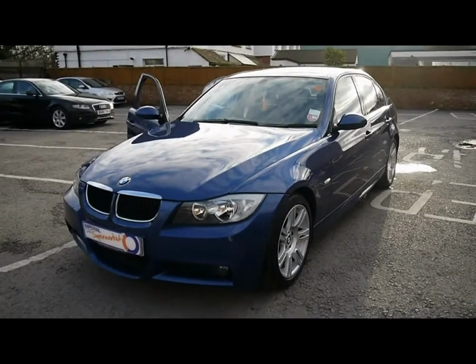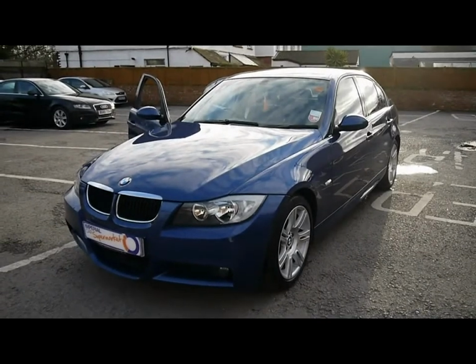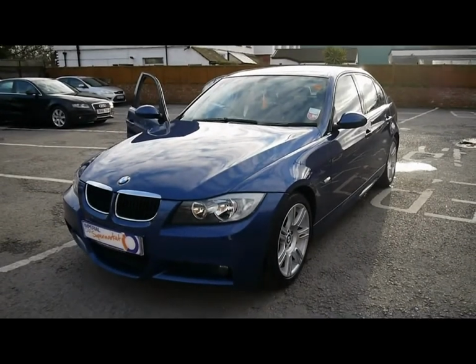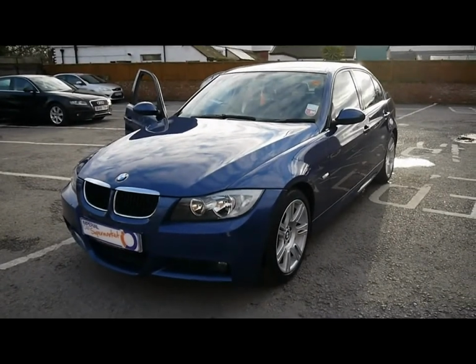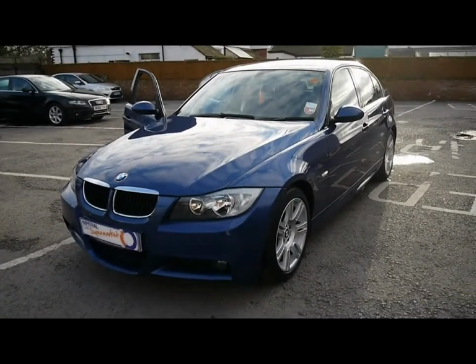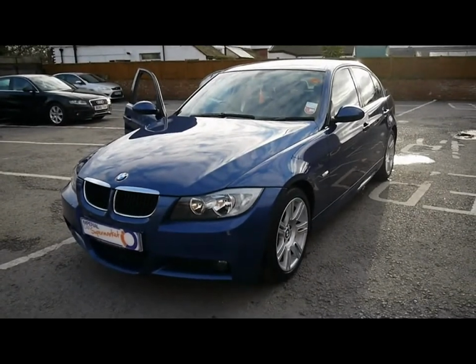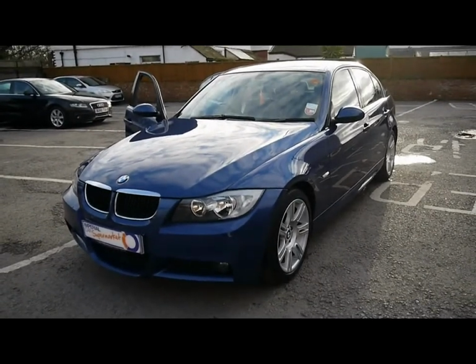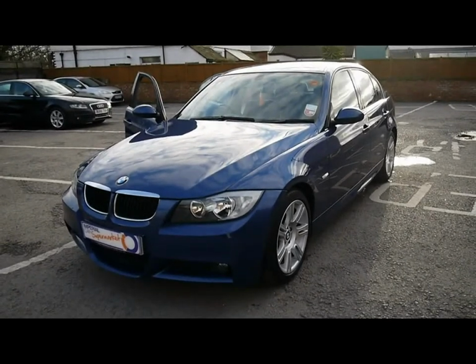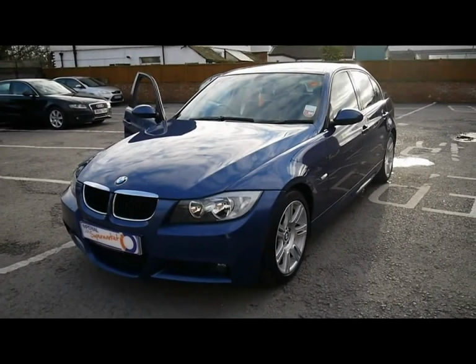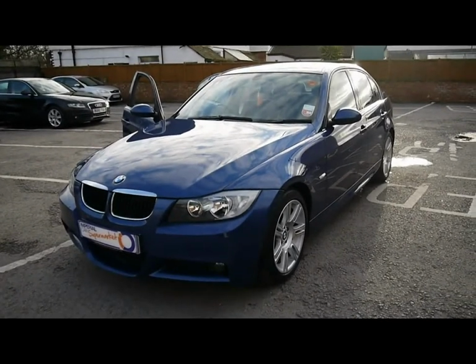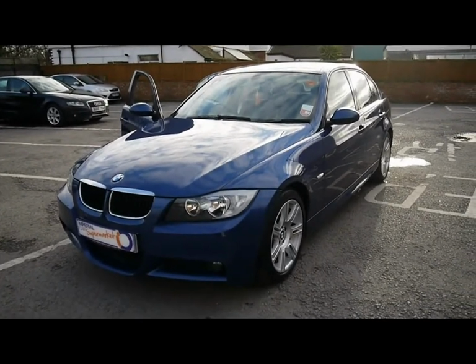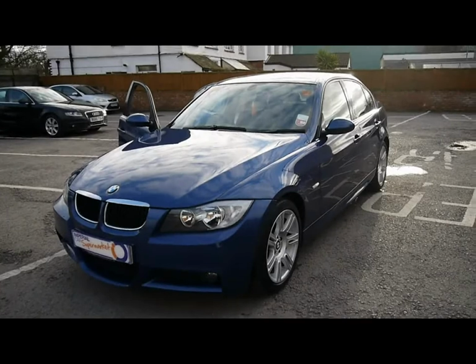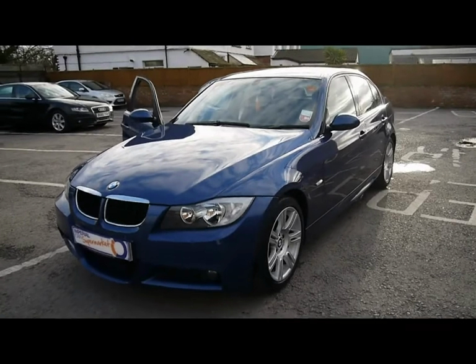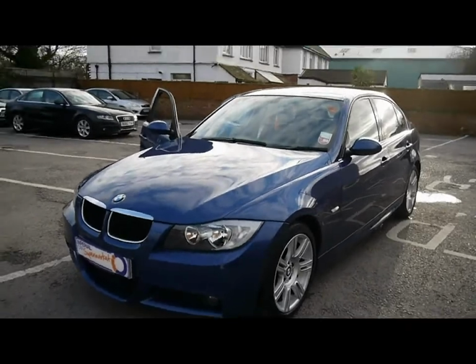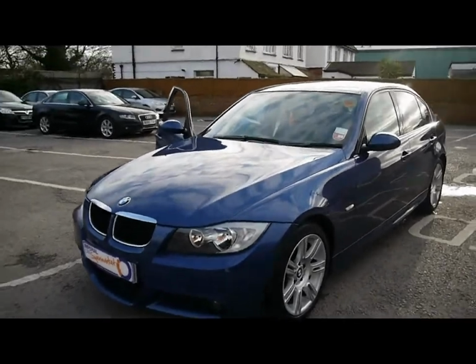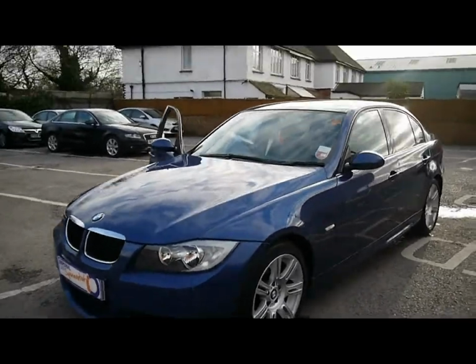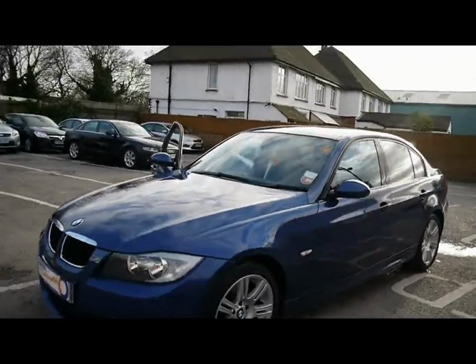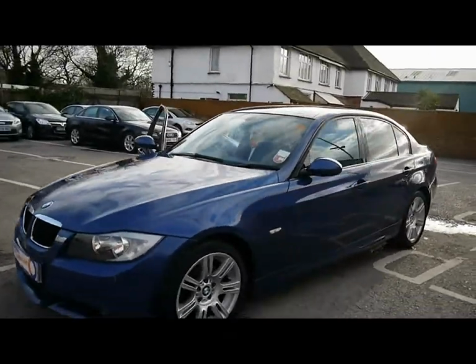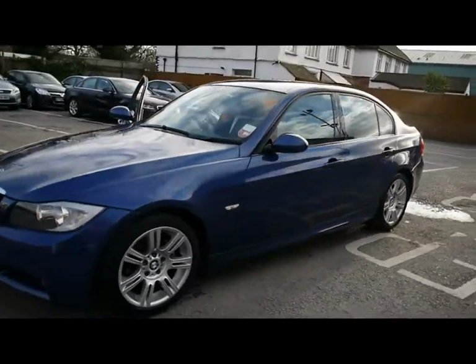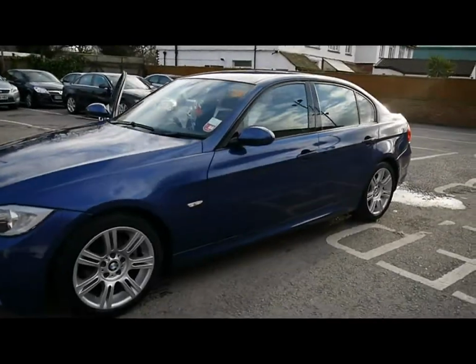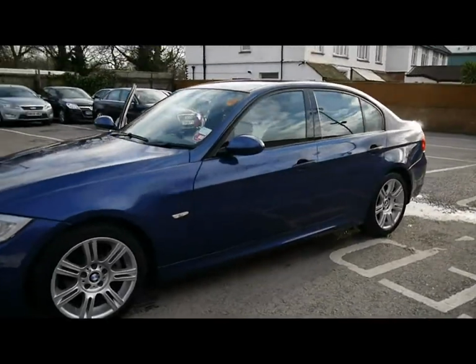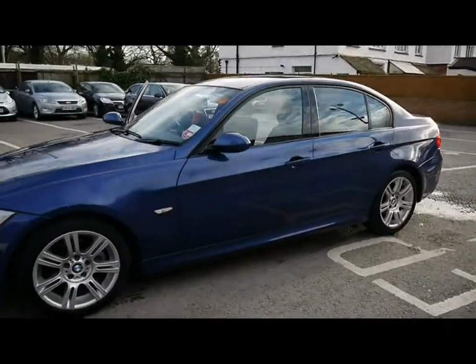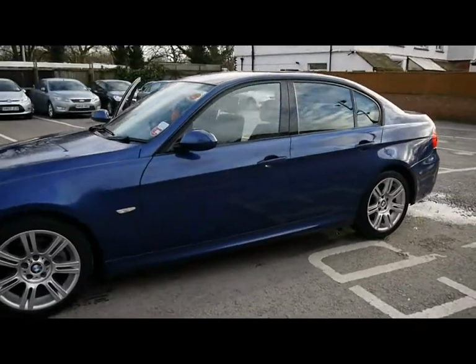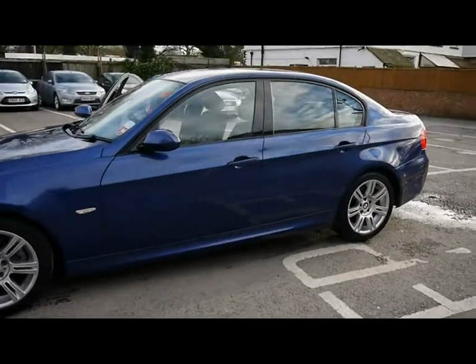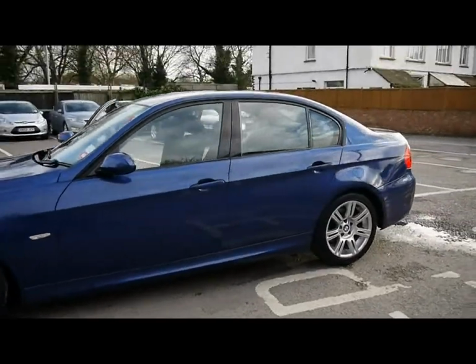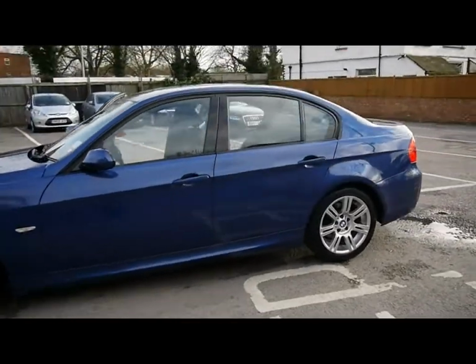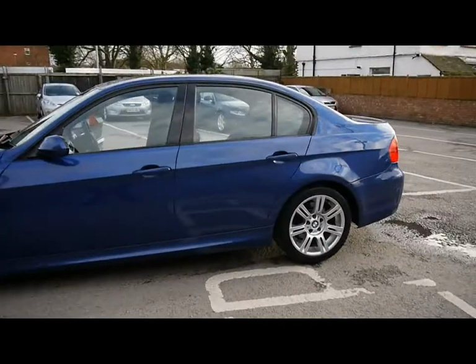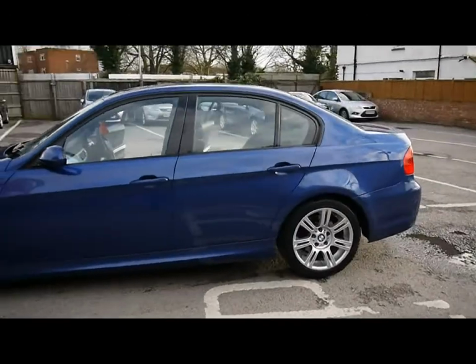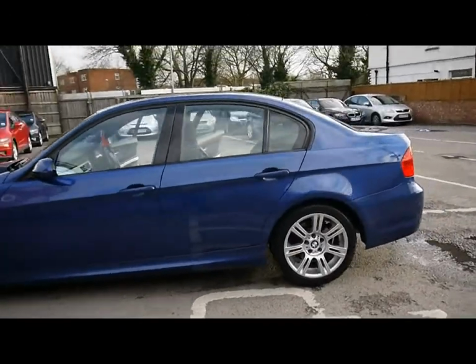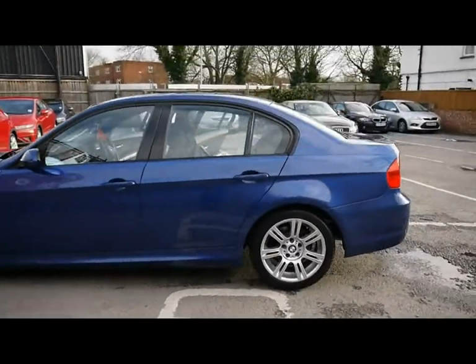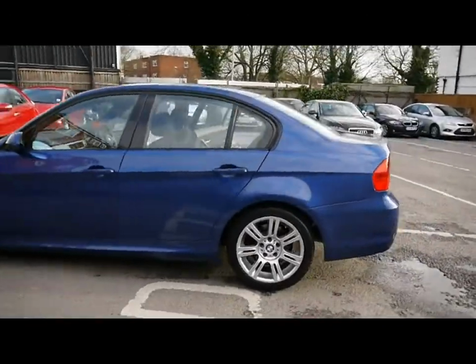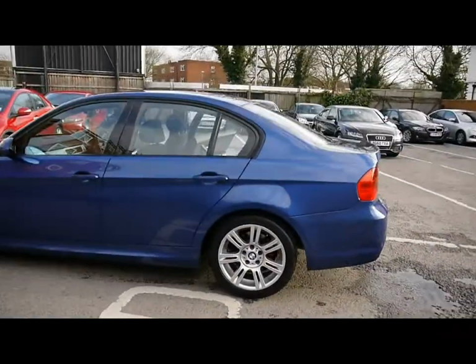Welcome to Imperial Cars. We have a 2007 BMW 320d M Sport. Just go for a quick tour around the car to highlight some of its features and to try and give you a good idea of the condition as well.